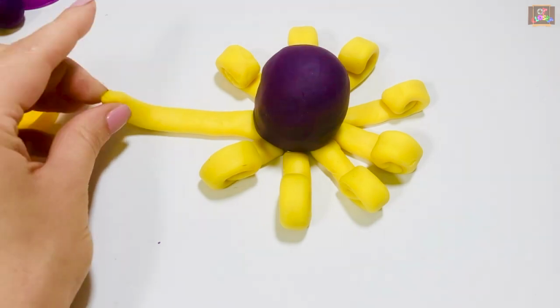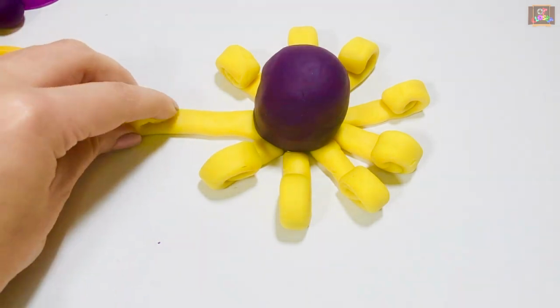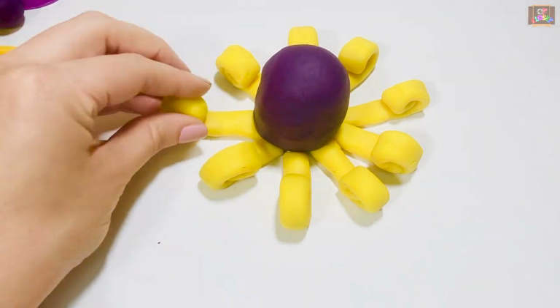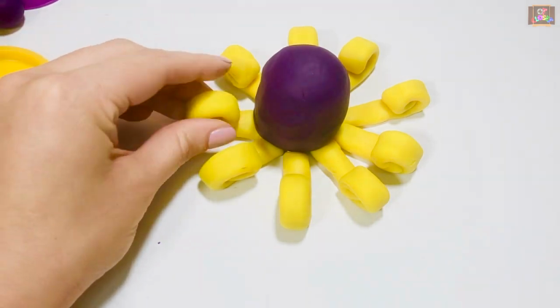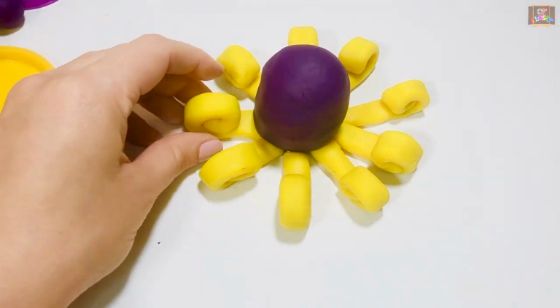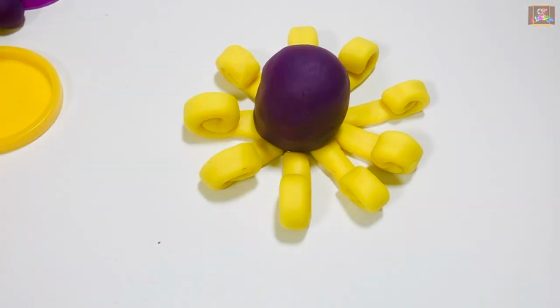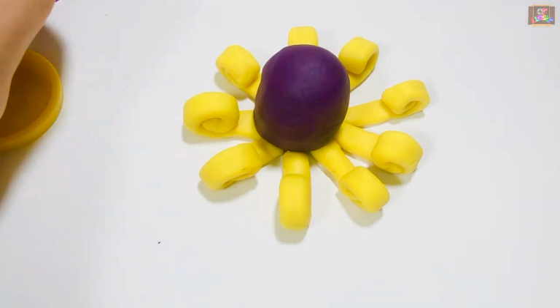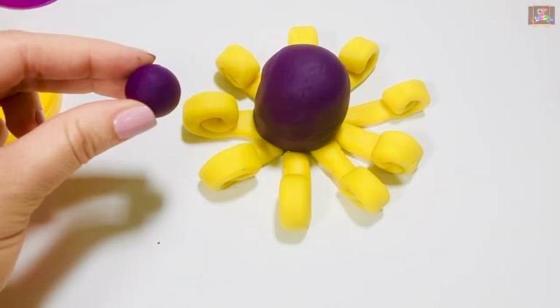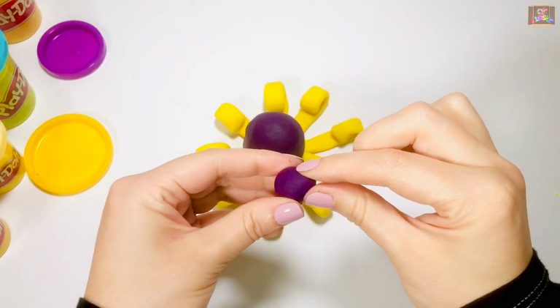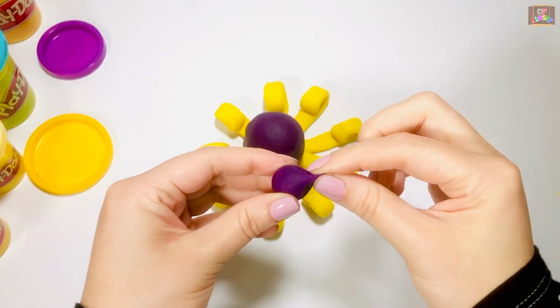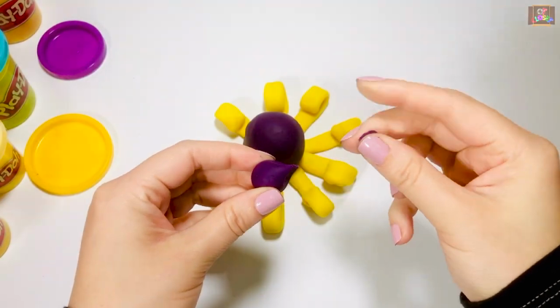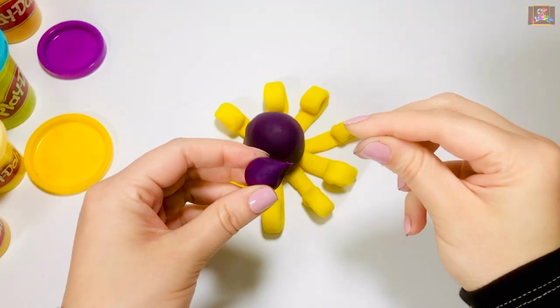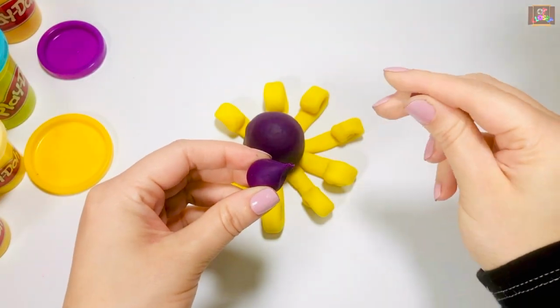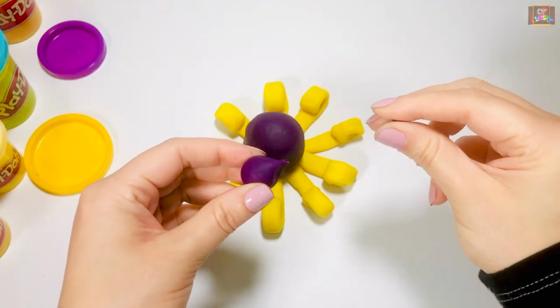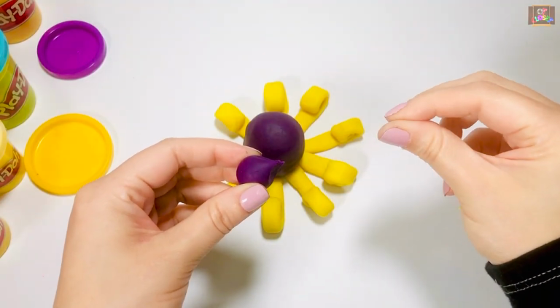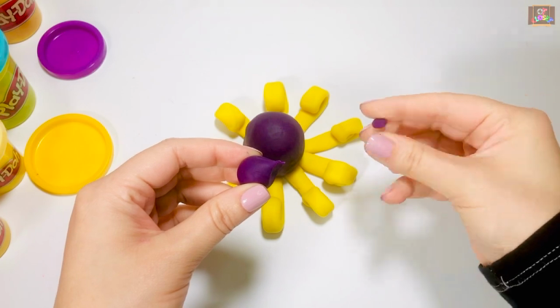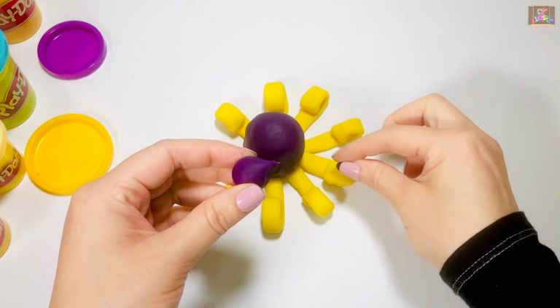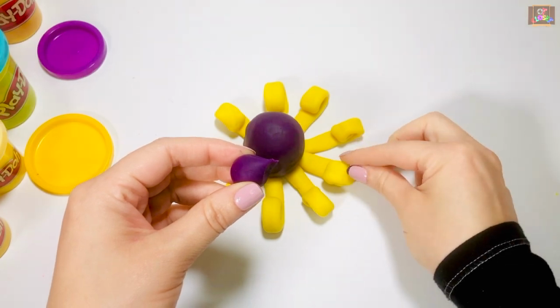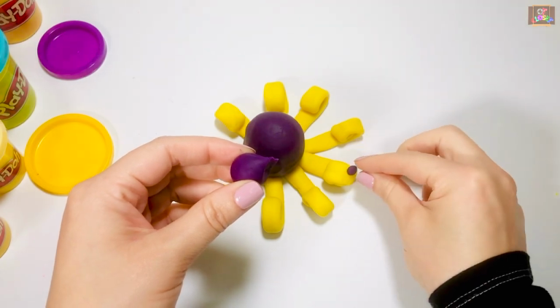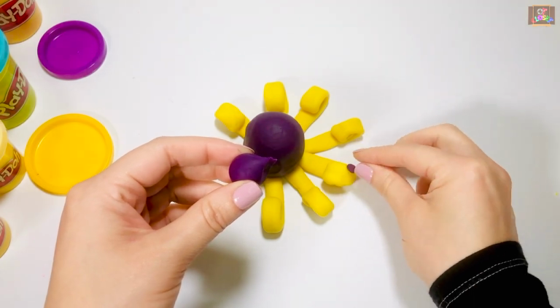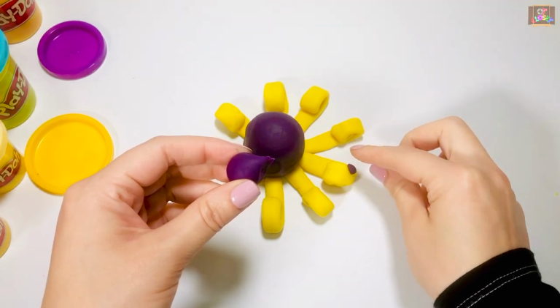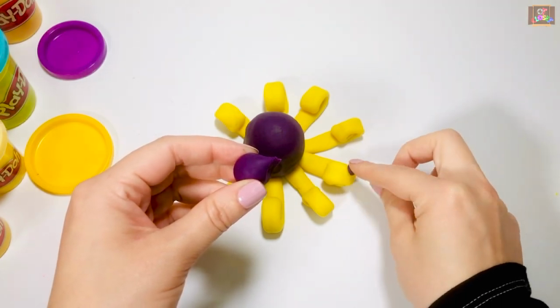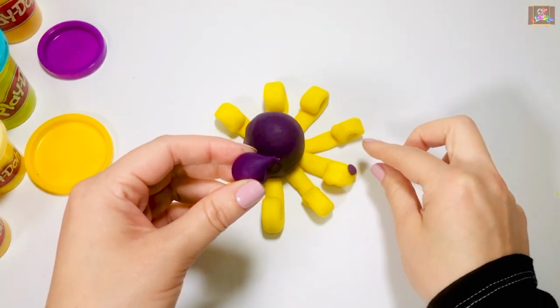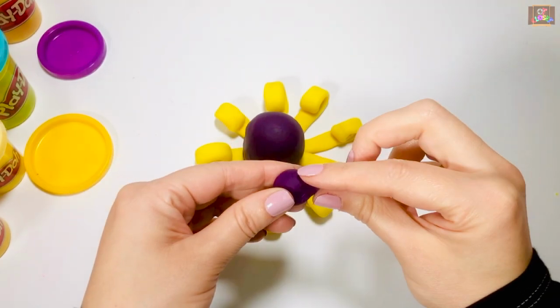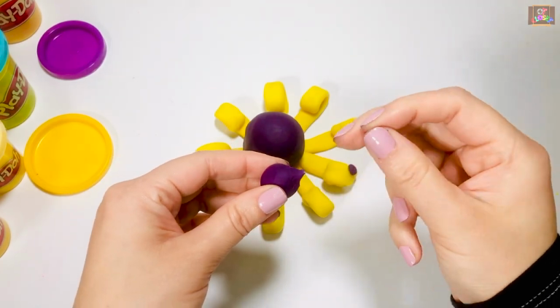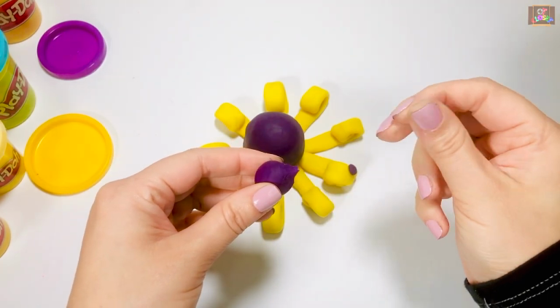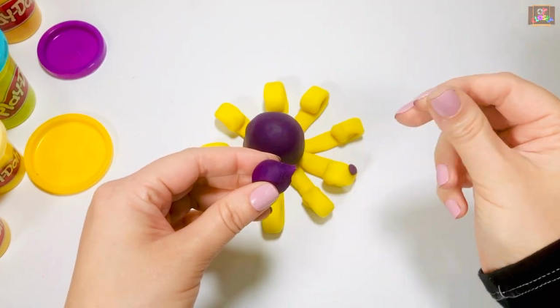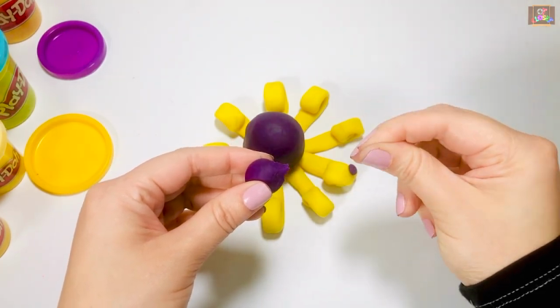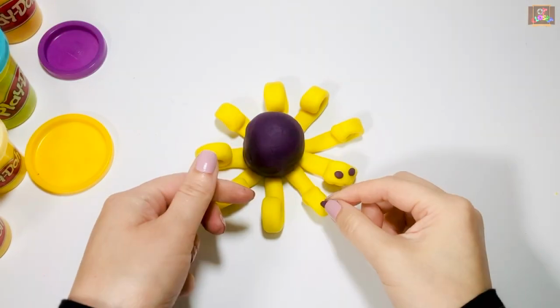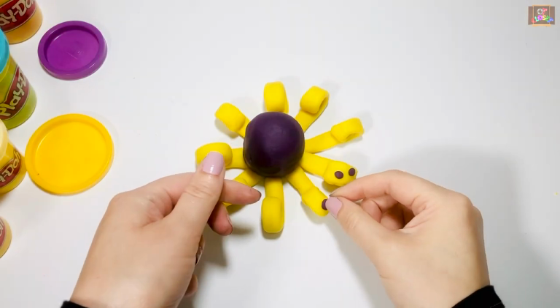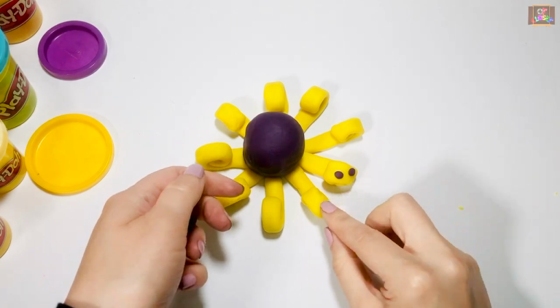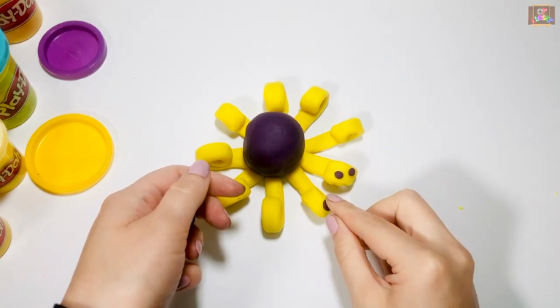Next, pinch a tiny piece of play-doh, roll it between the thumb and index finger, flatten it out, and put it on top of the tentacle to make it into a suction cup.